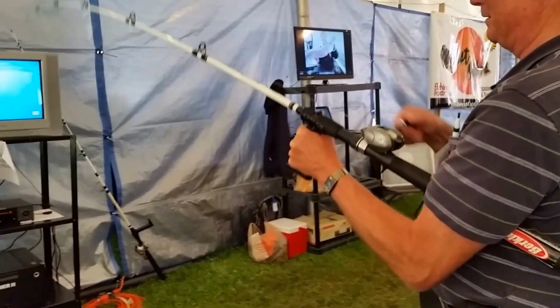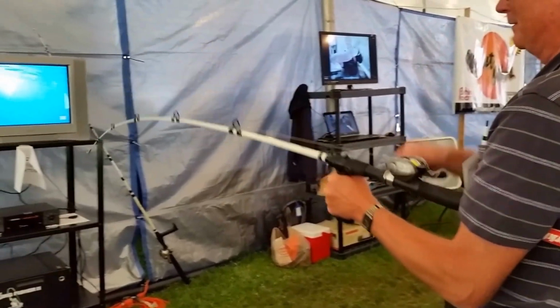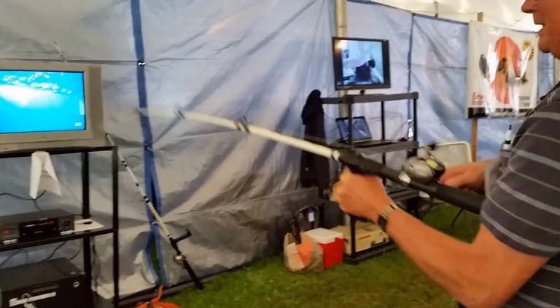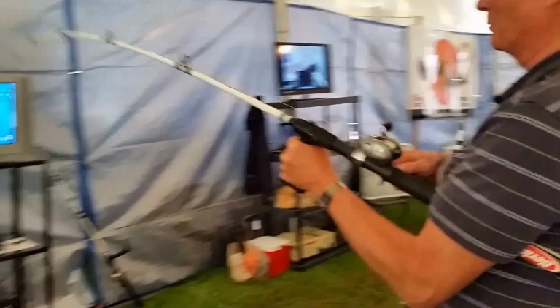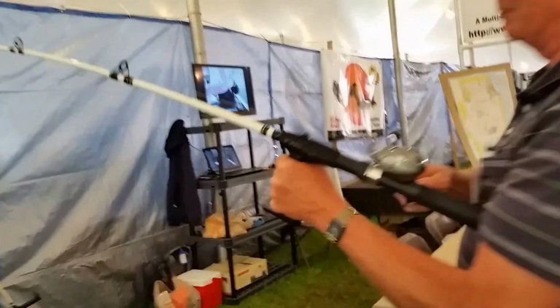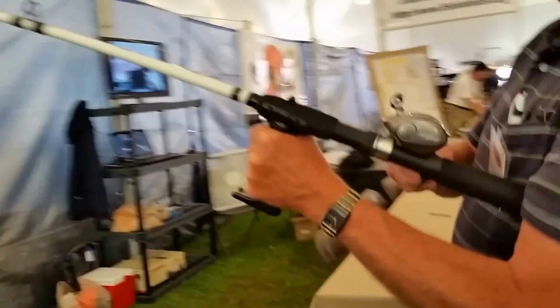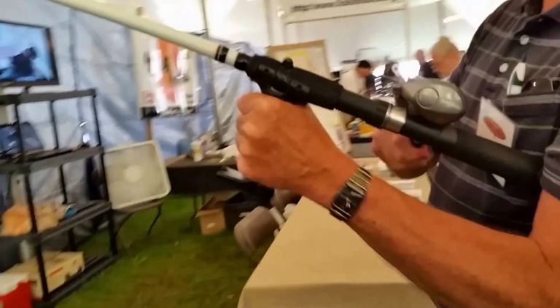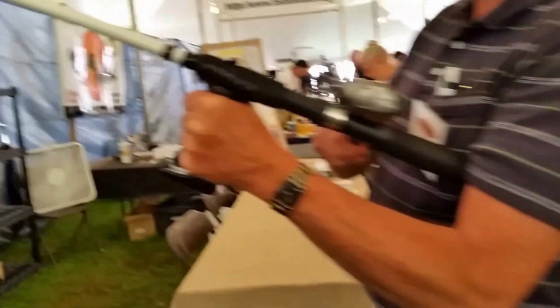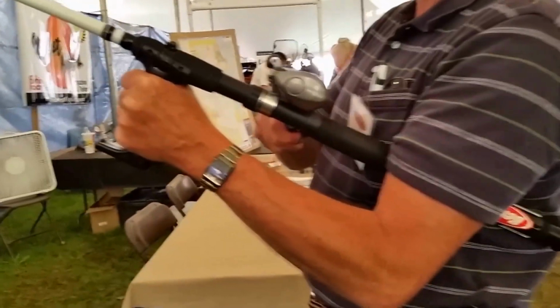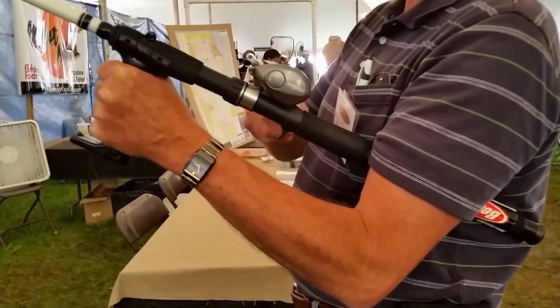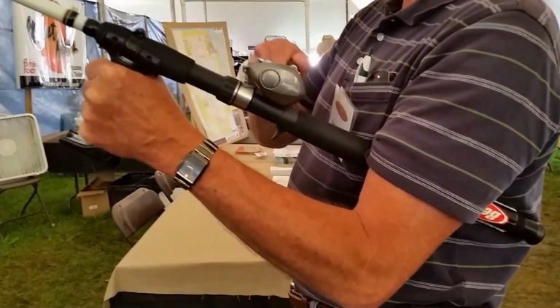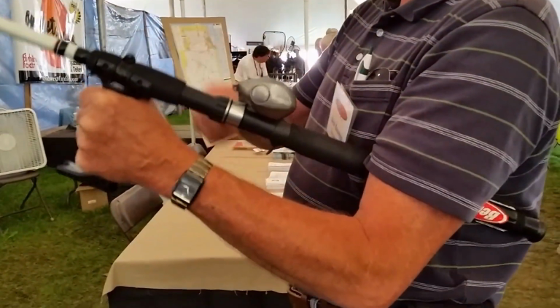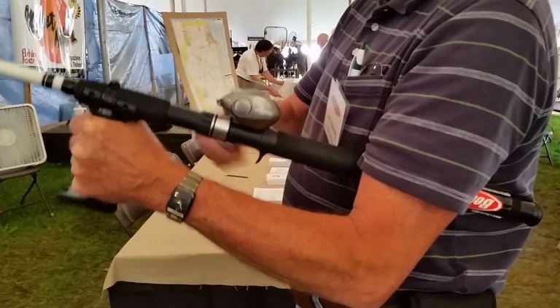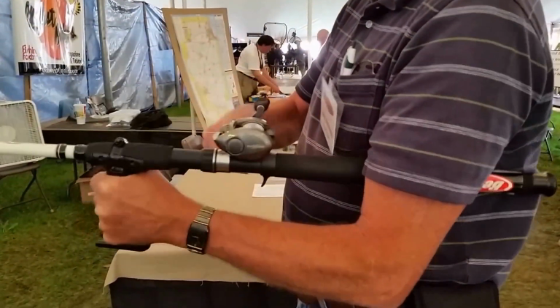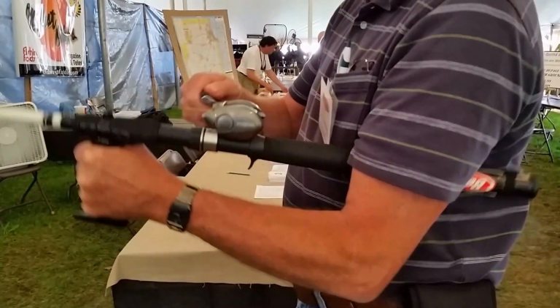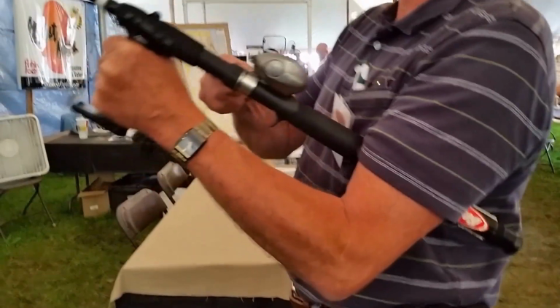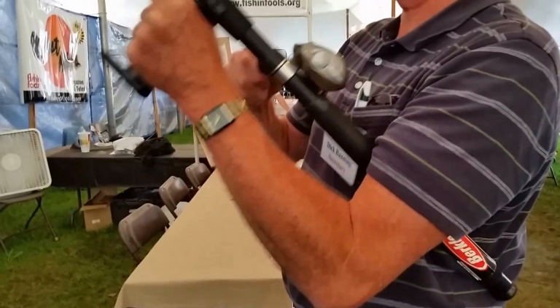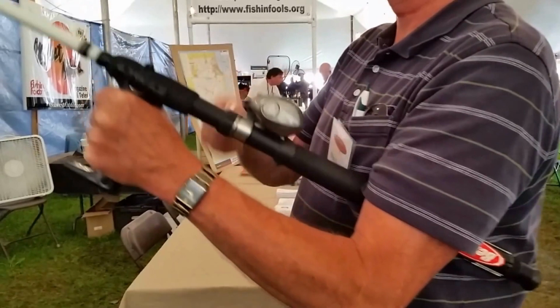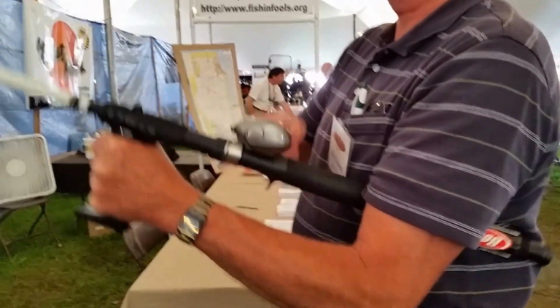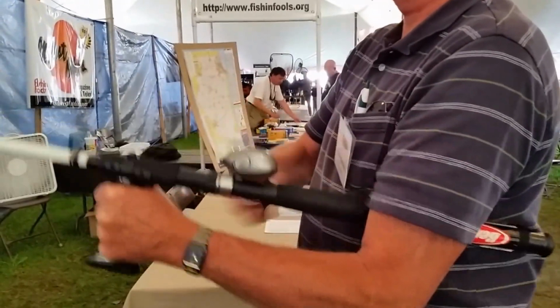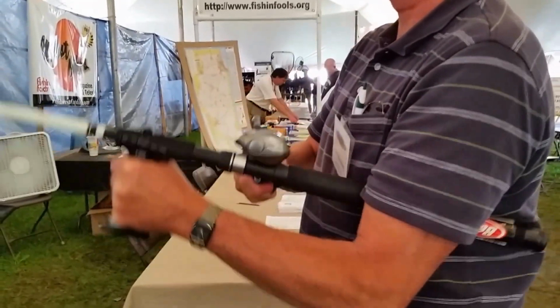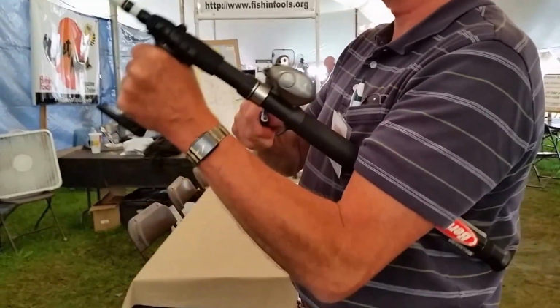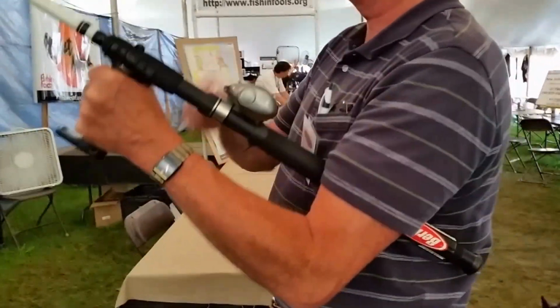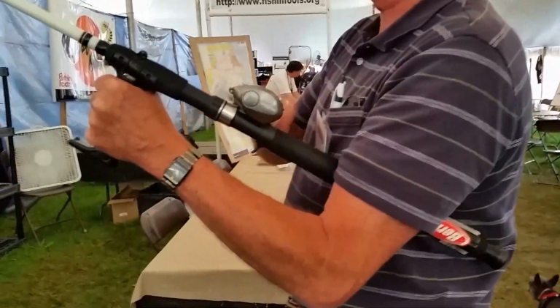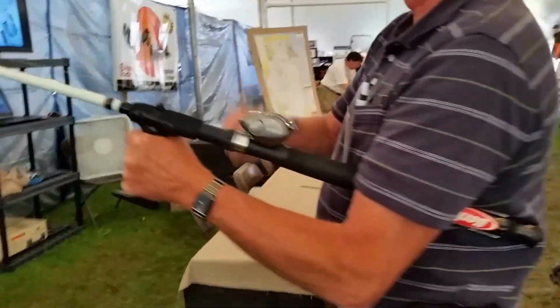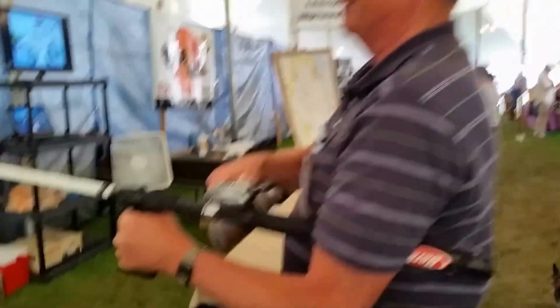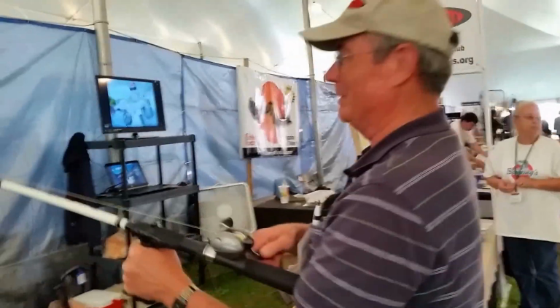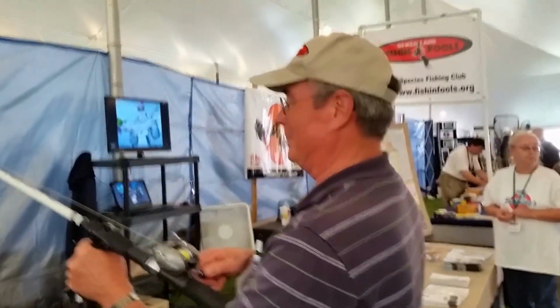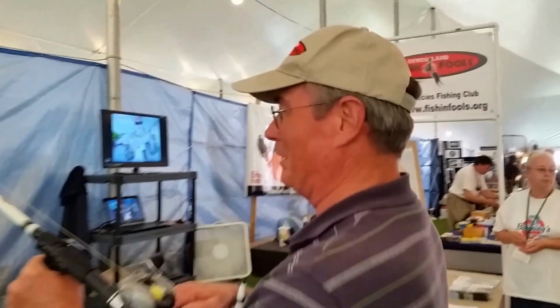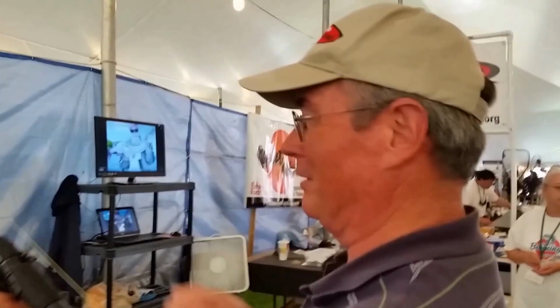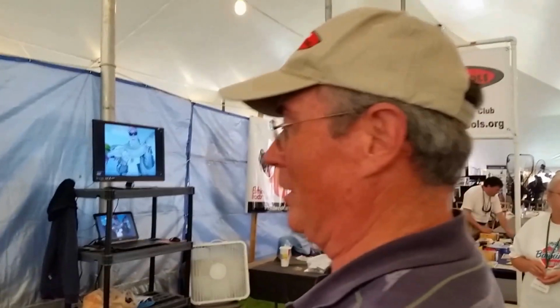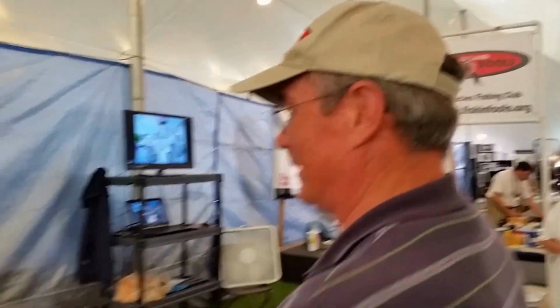Gotcha. That's how you're working your biceps and your triceps. It's easier. You look like you've got total control of that rod there. I do — I think I've got a better handle on the torque on this guy.